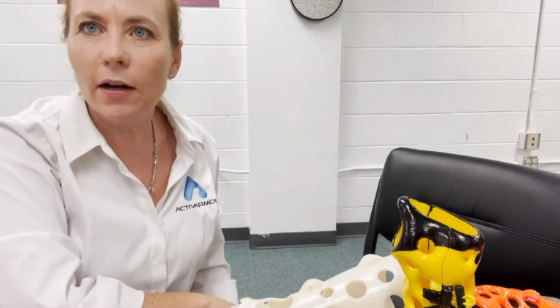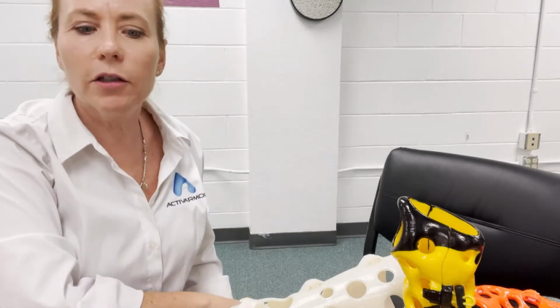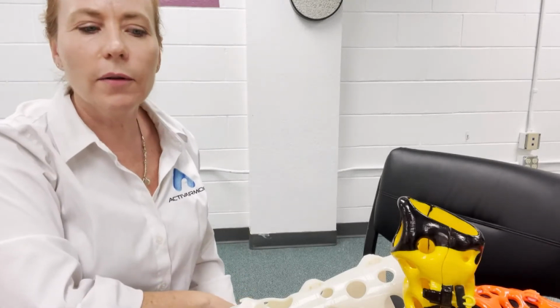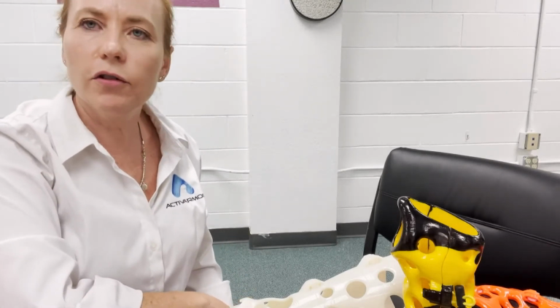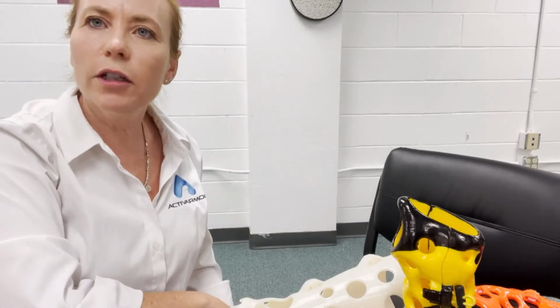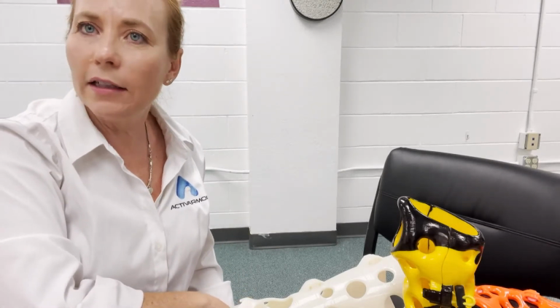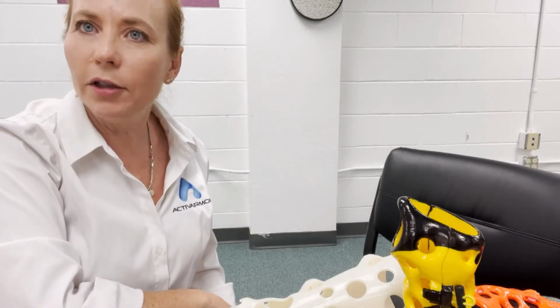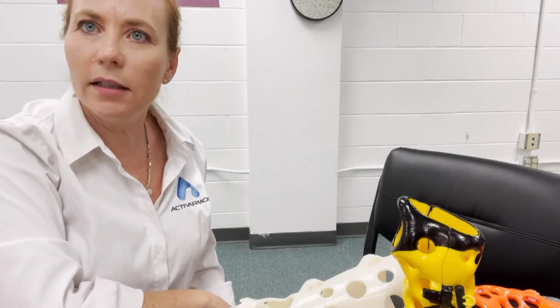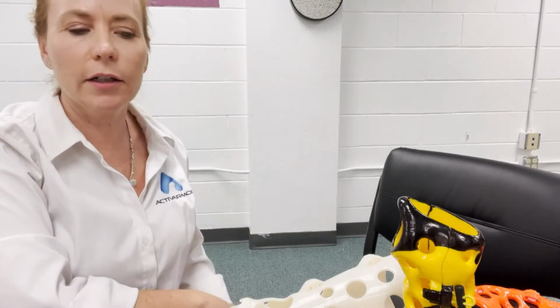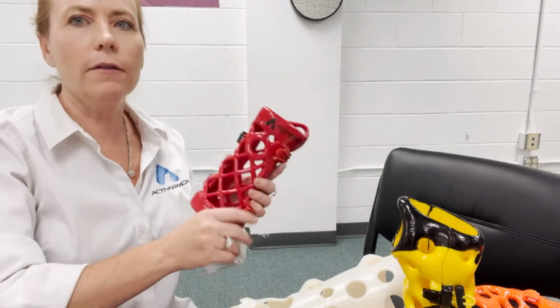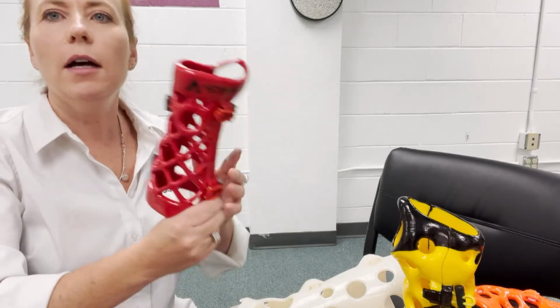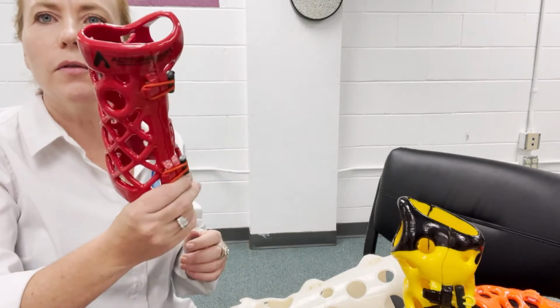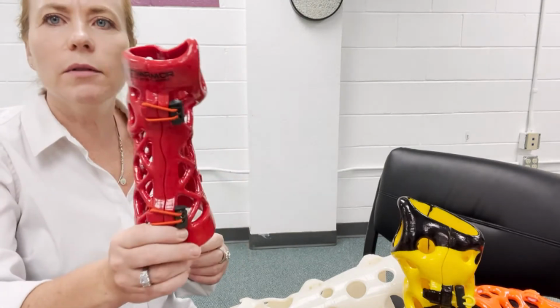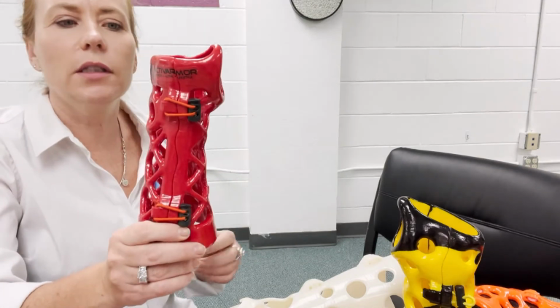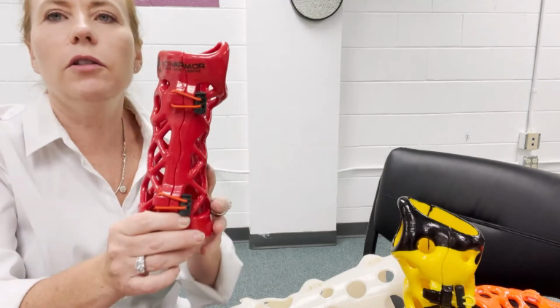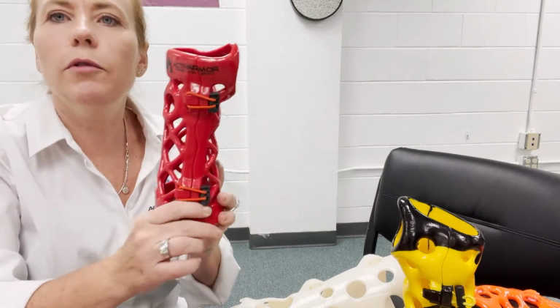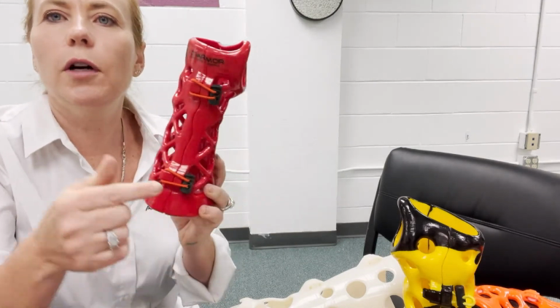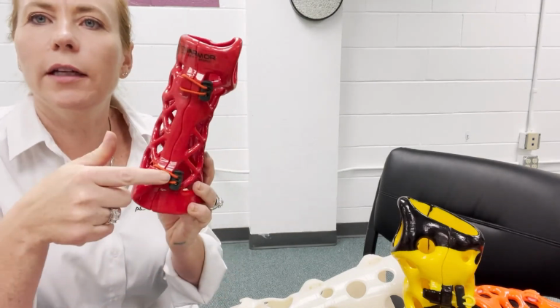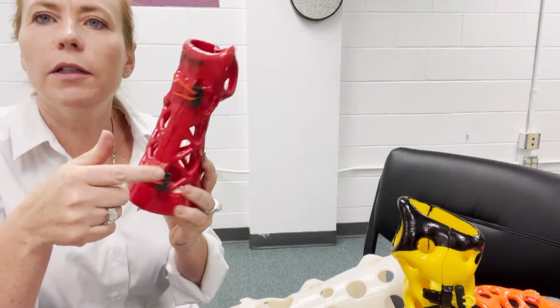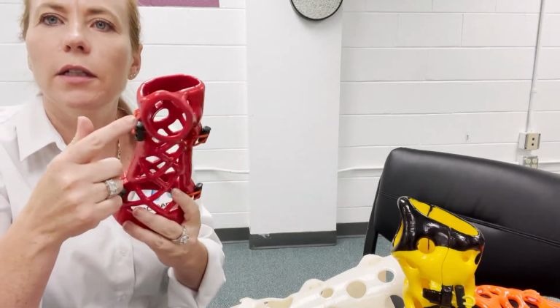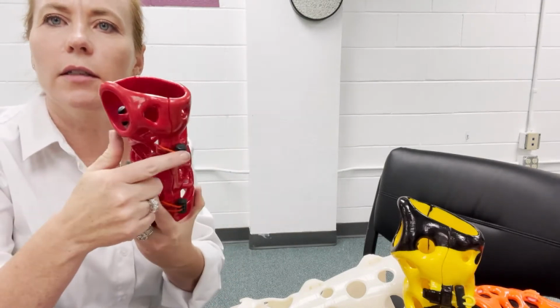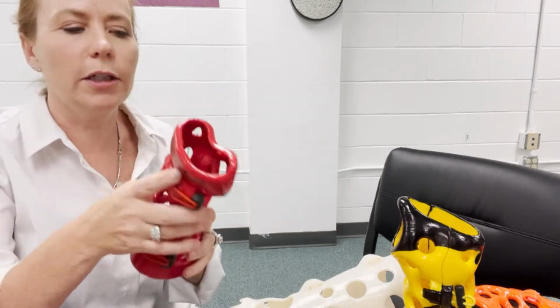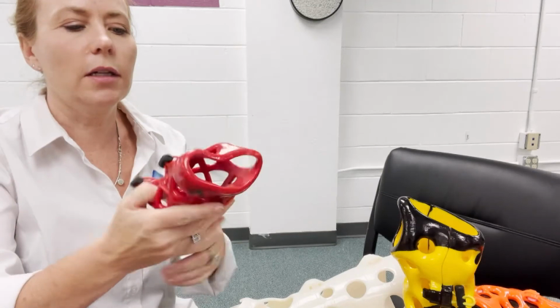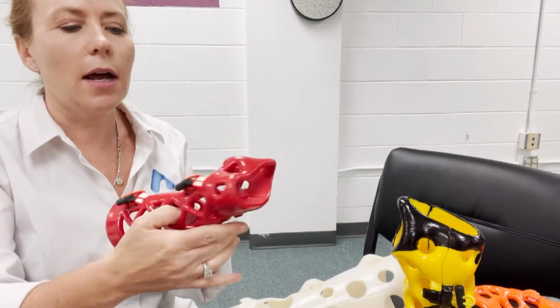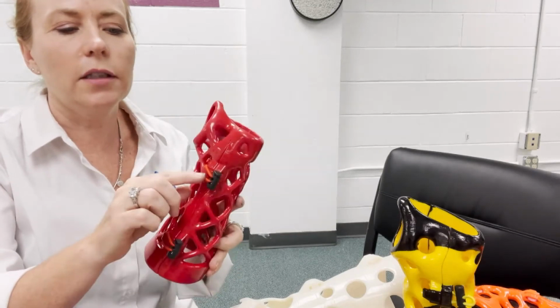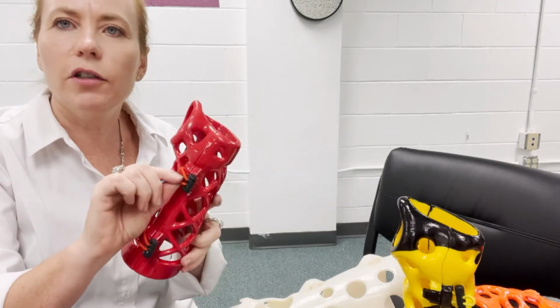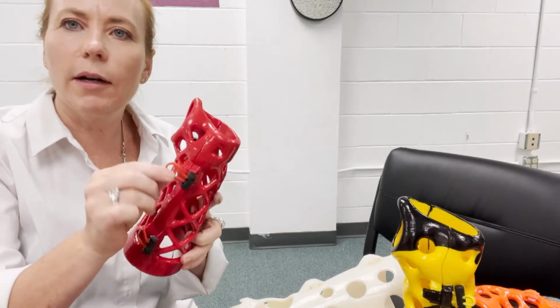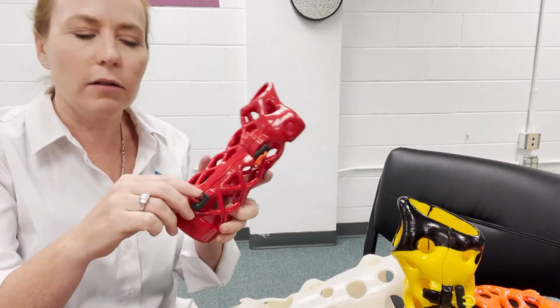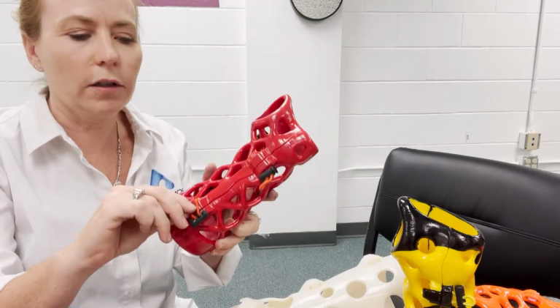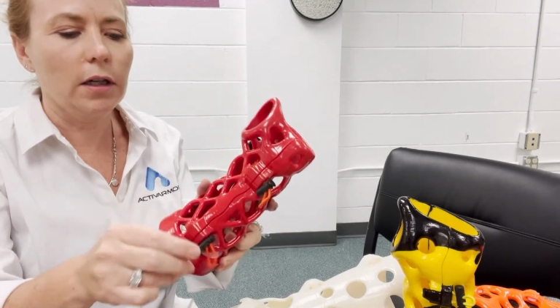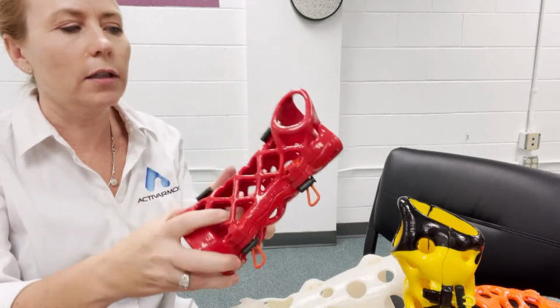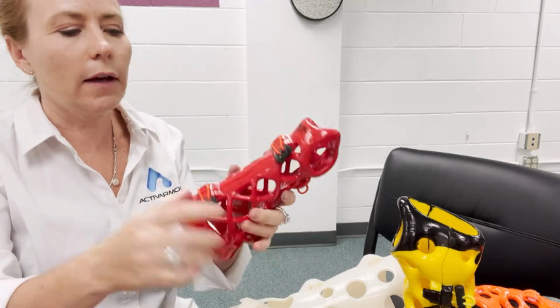I'm going to show you how to put your Active Armor cast on and off. This one is the removable option, like a splint. It's got these little bungees and you can see how it's hooked around these little hooks just like that.